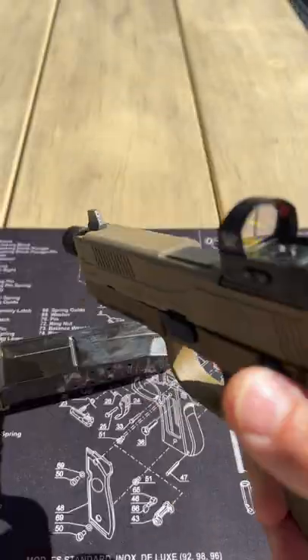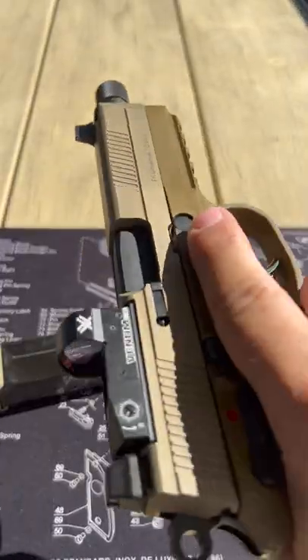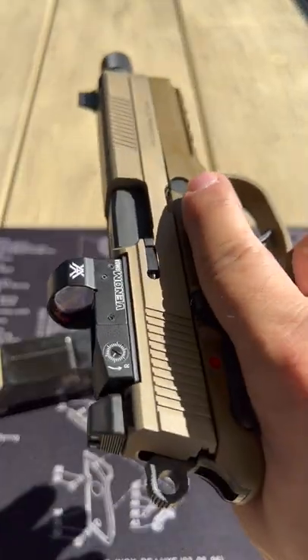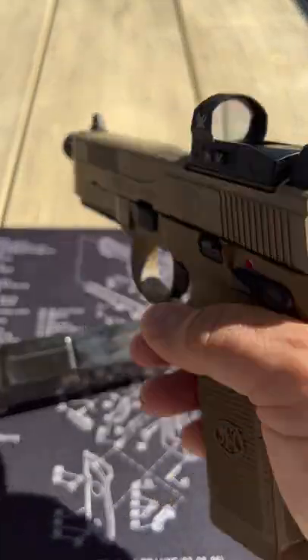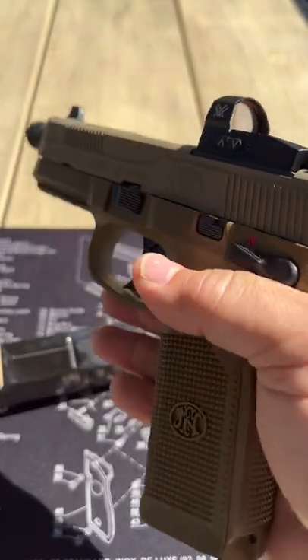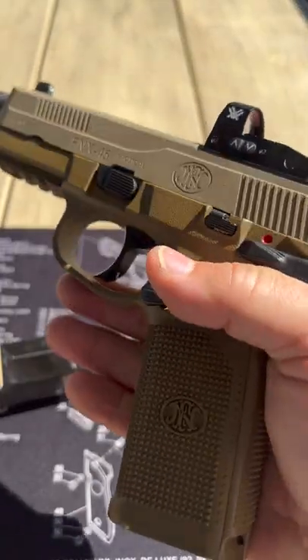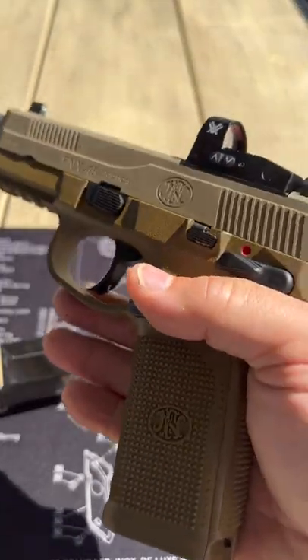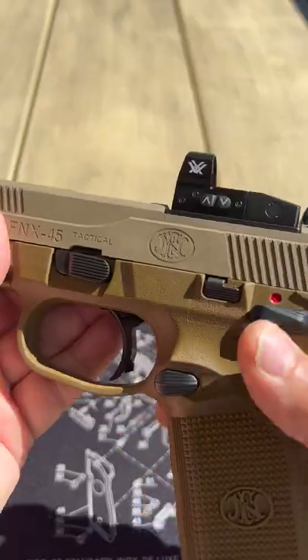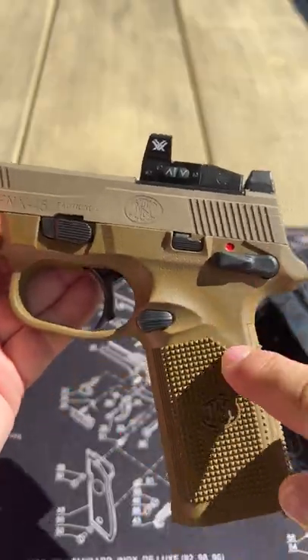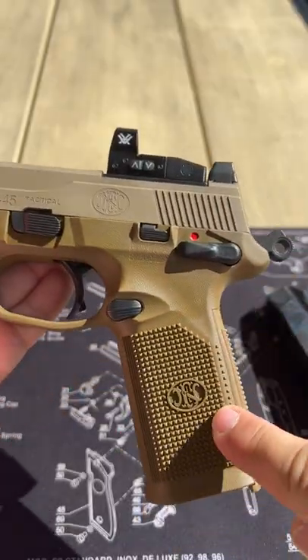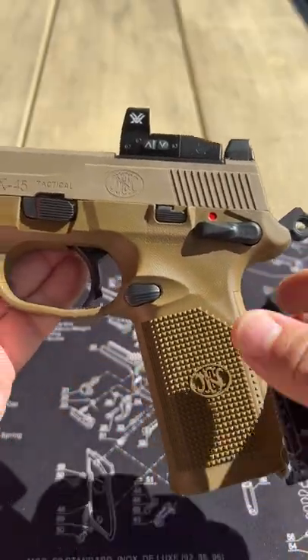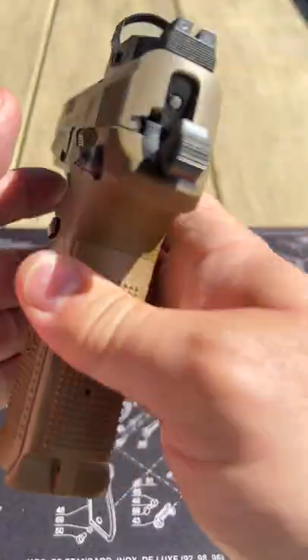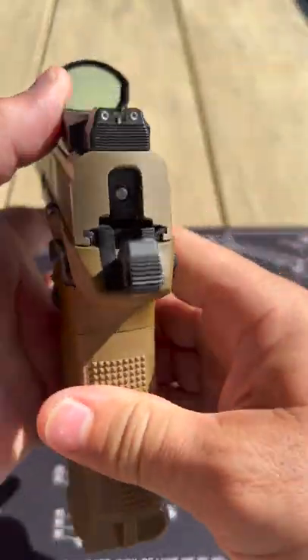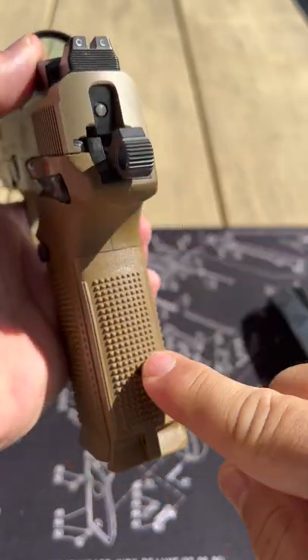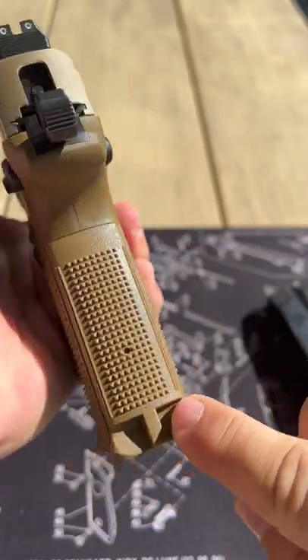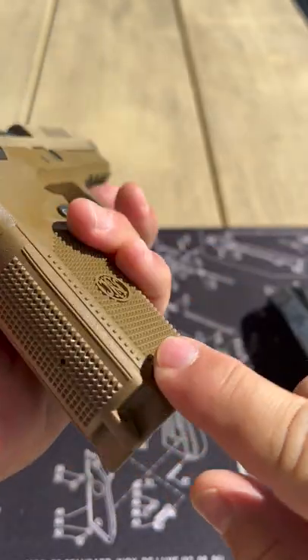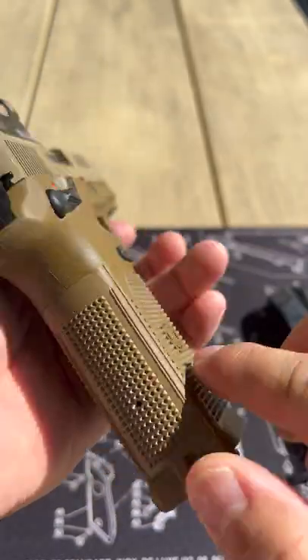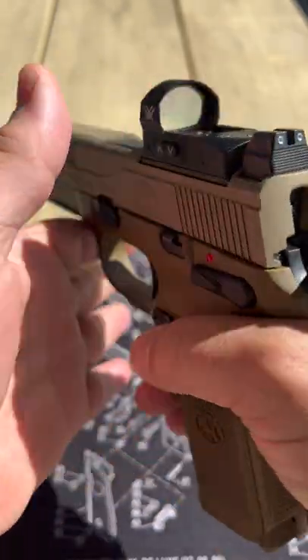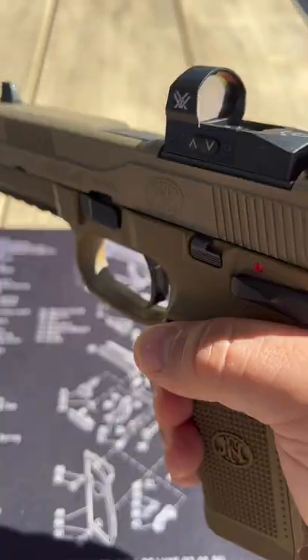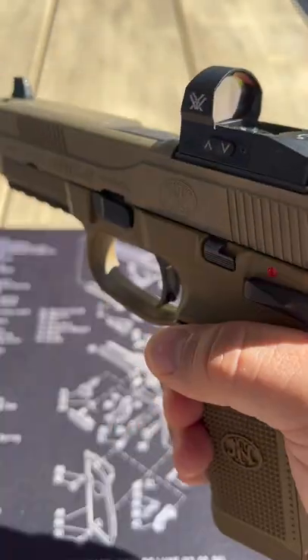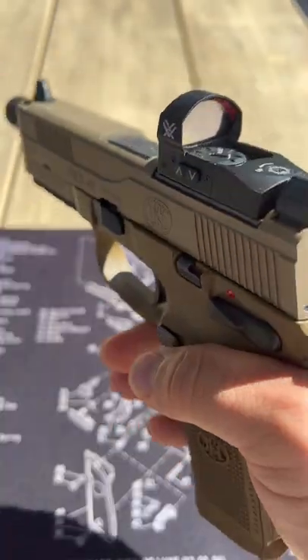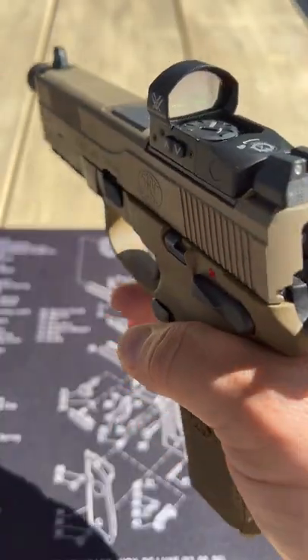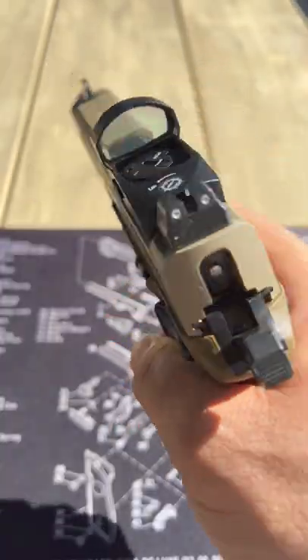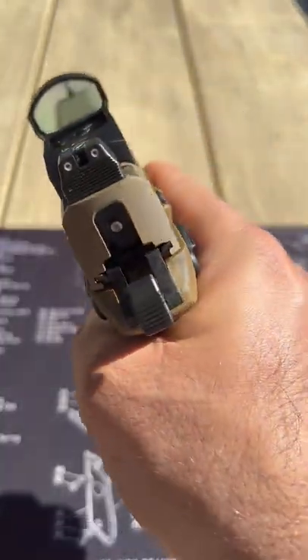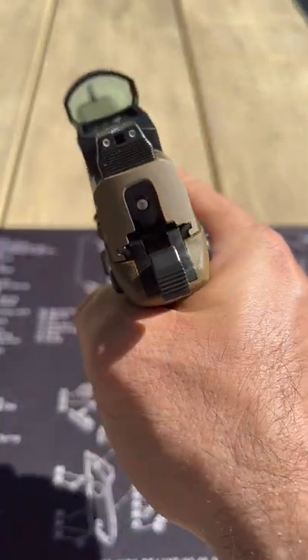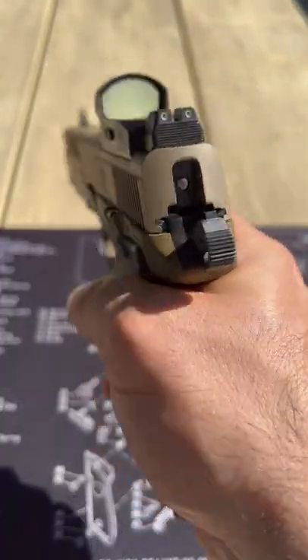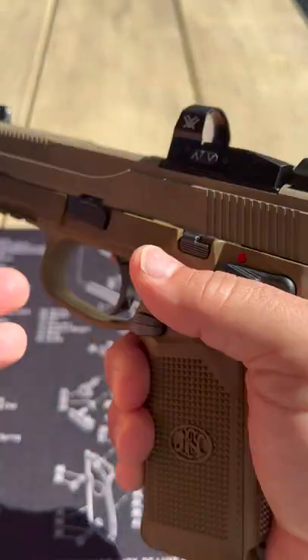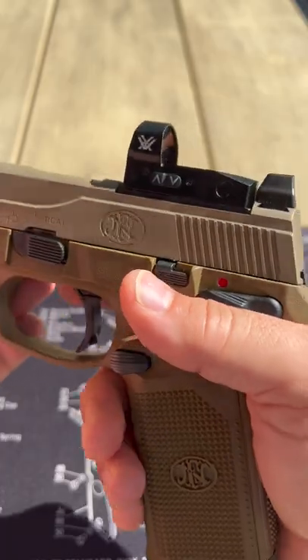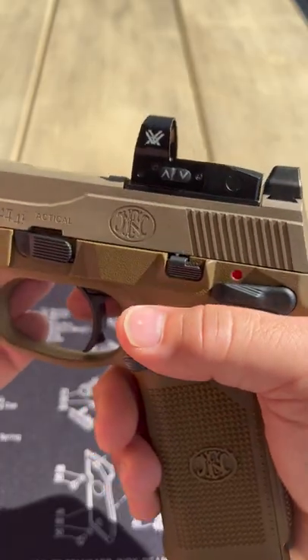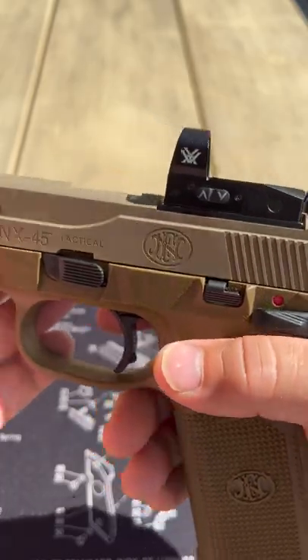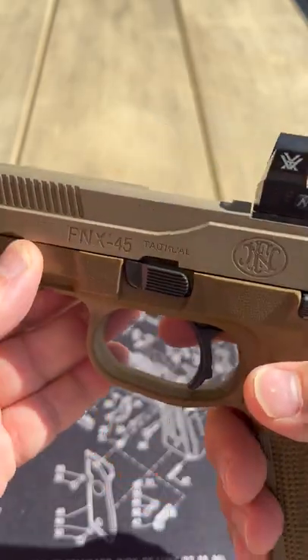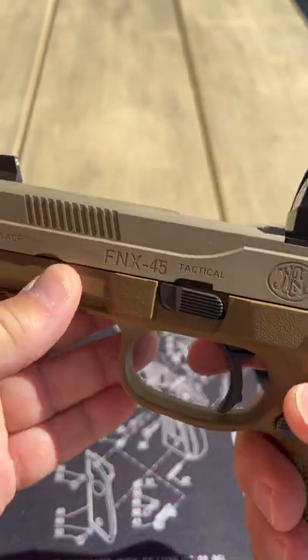This is a .45 ACP caliber. We have a checkered frame. It has four interchangeable backstraps. It's got a low bore axis to reduce felt recoil, which I have to say kind of works.